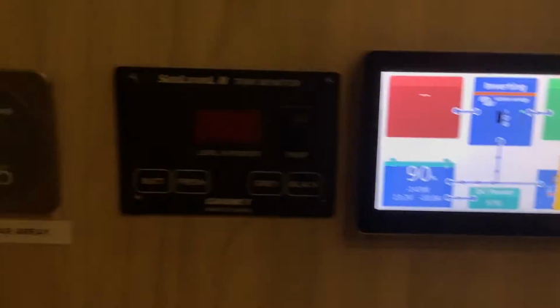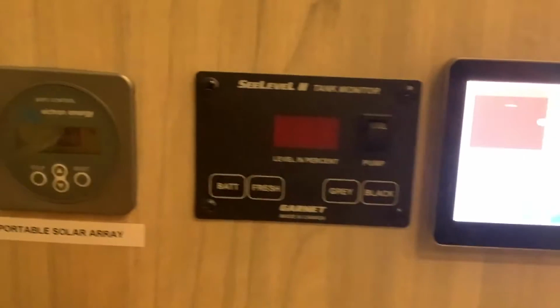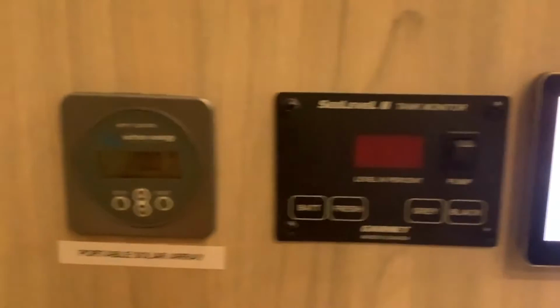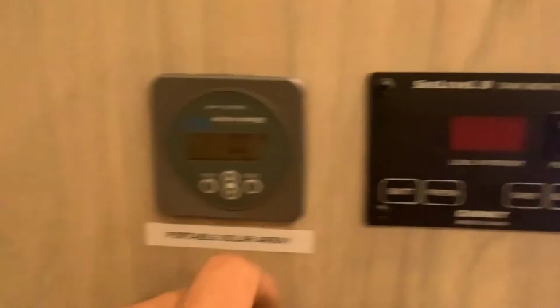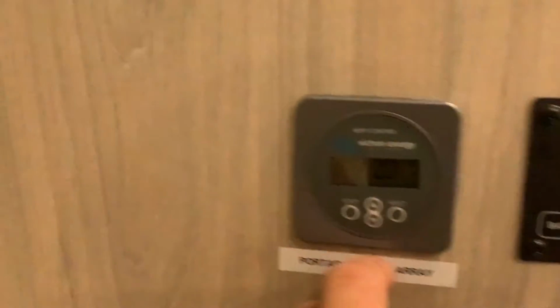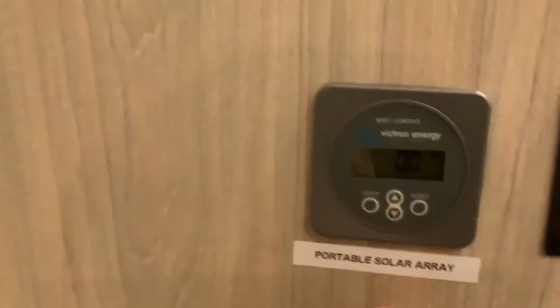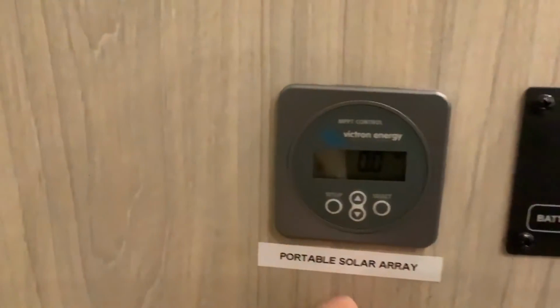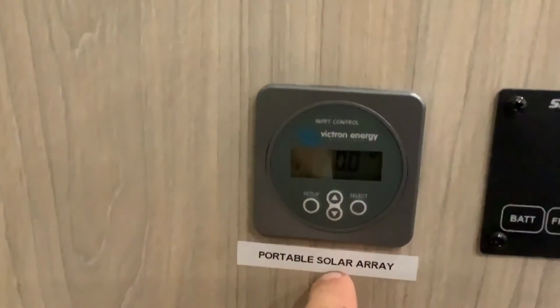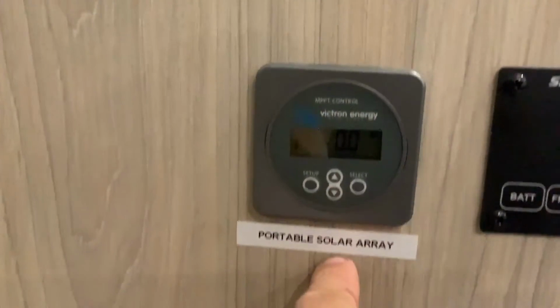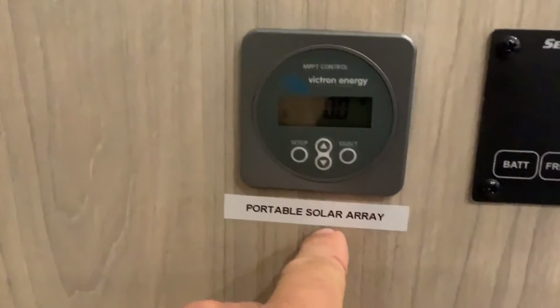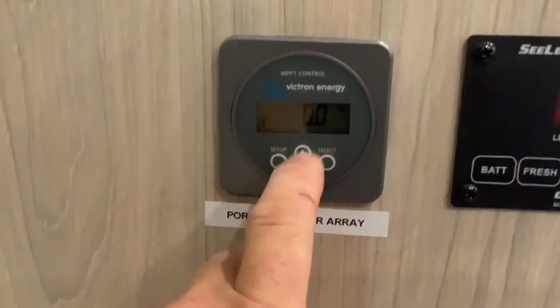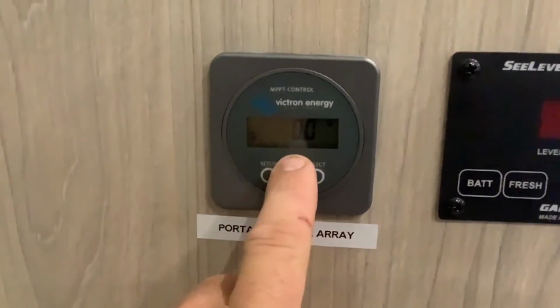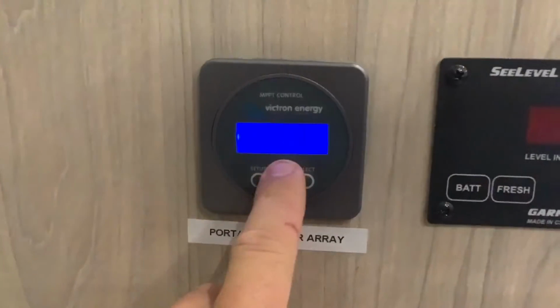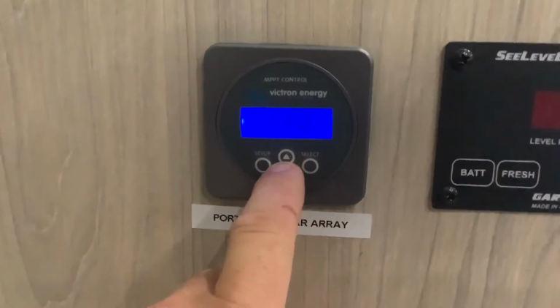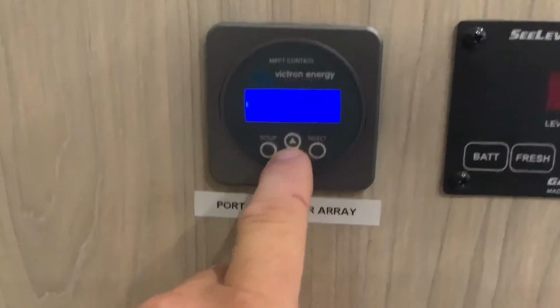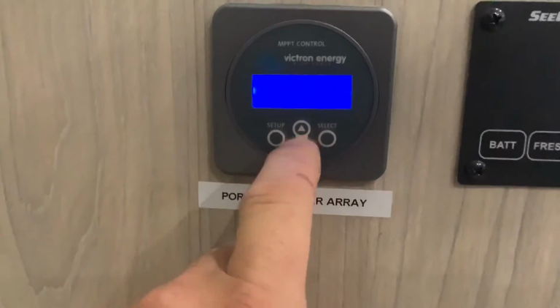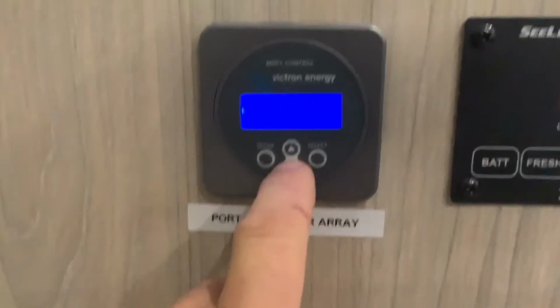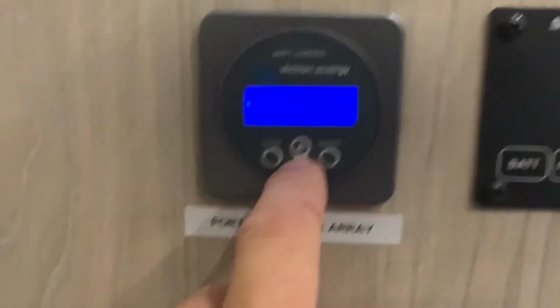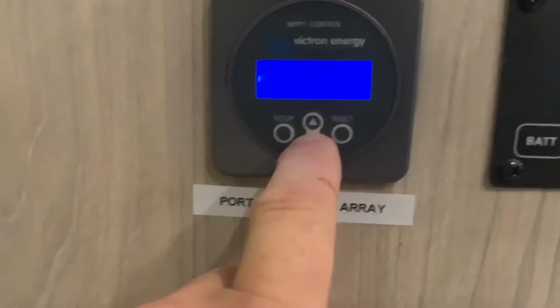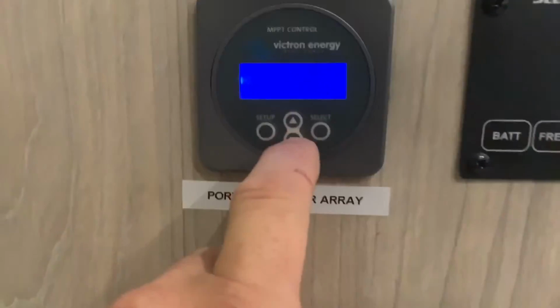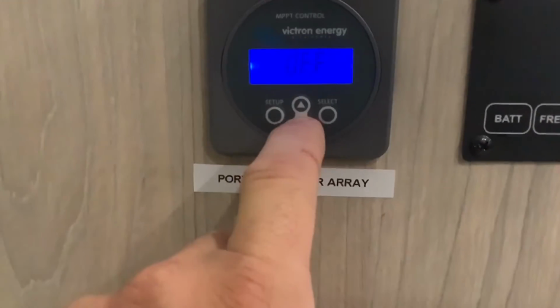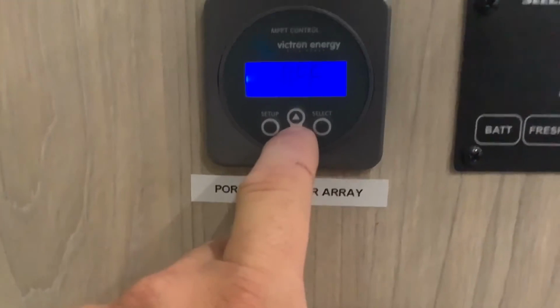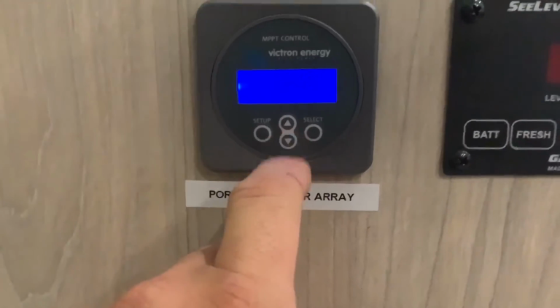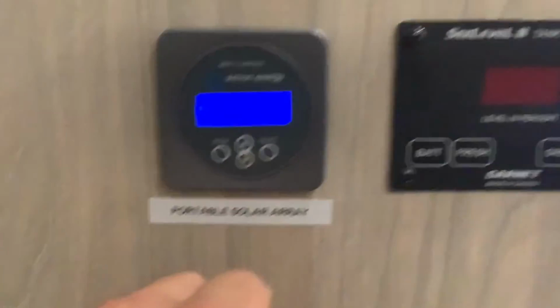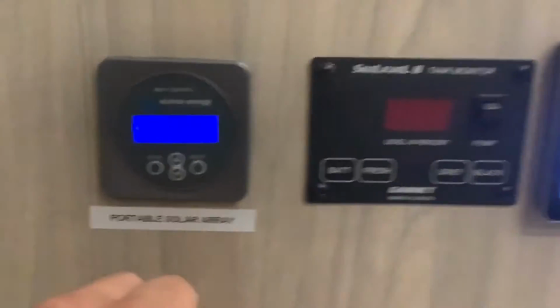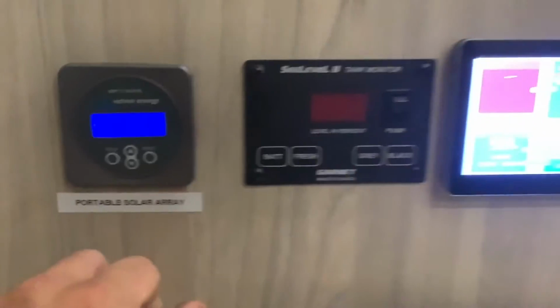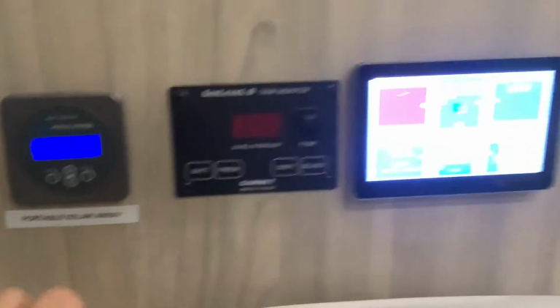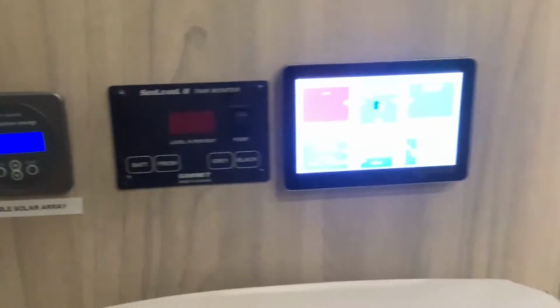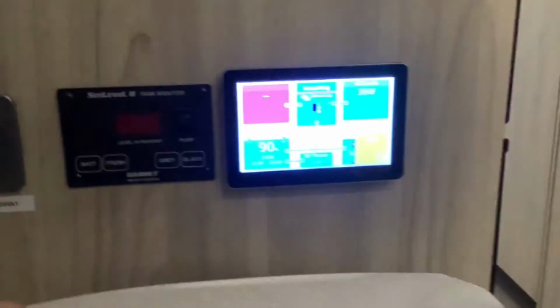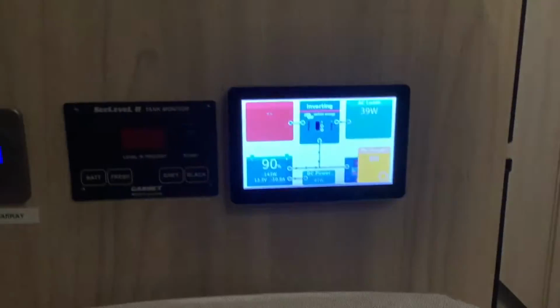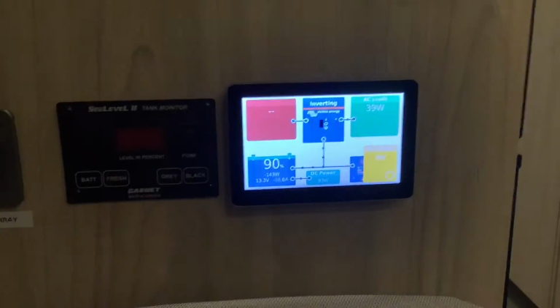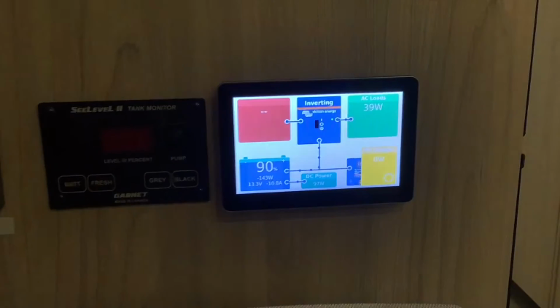You can also connect it to the internet and monitor your system remotely. And then this separate monitor is original to the RV — we hooked it up so it monitors just the portable array.